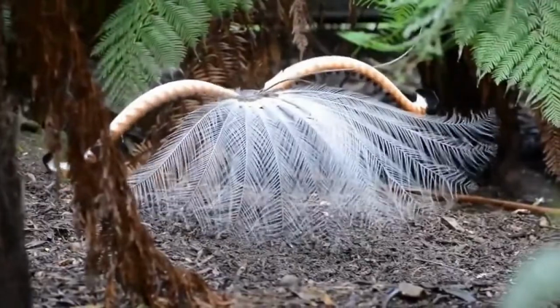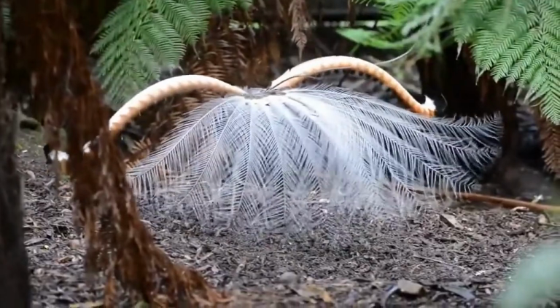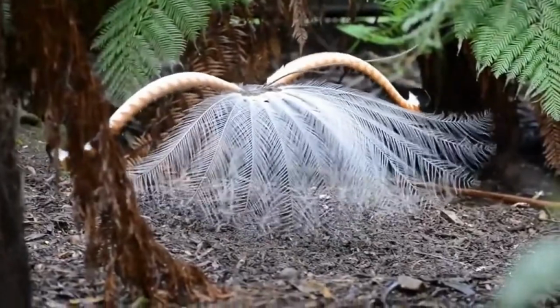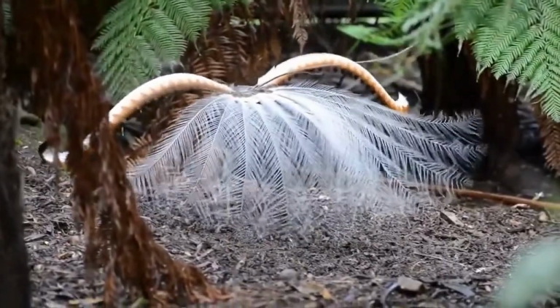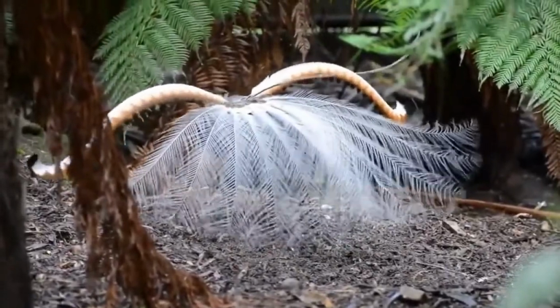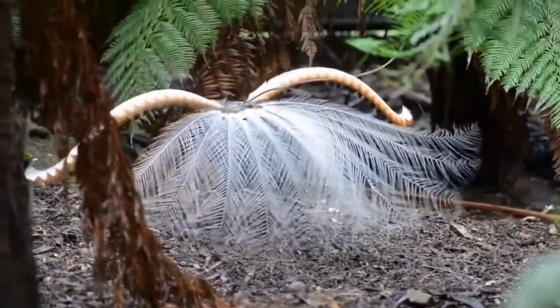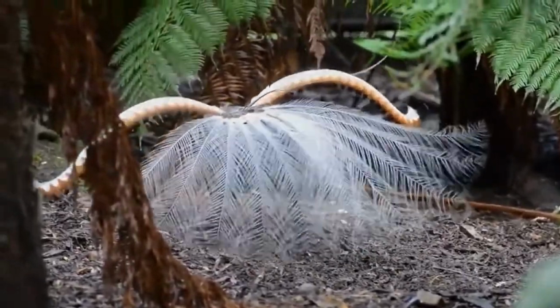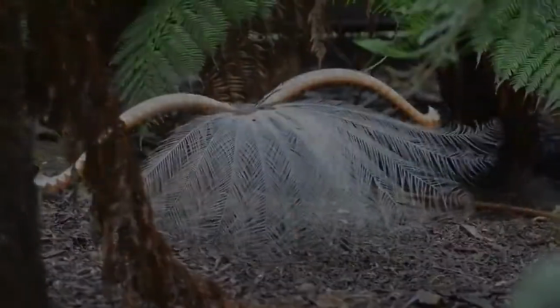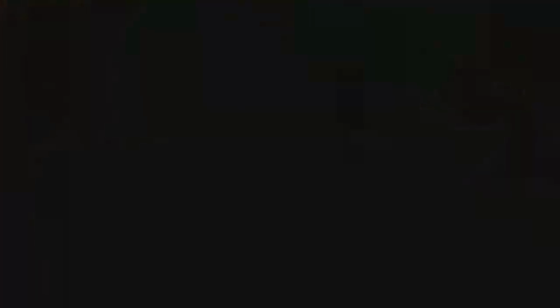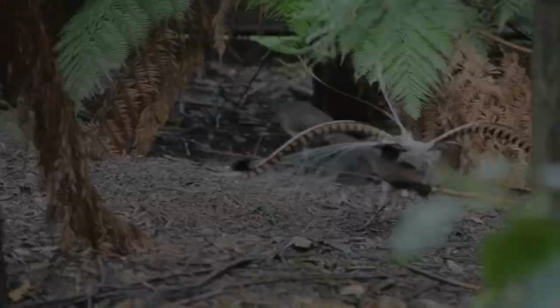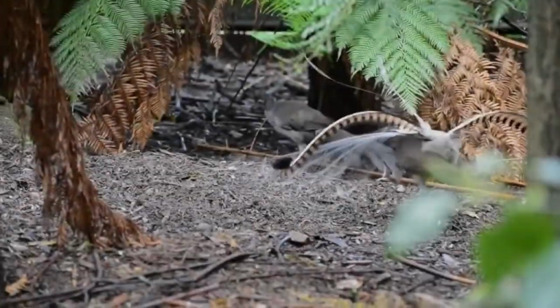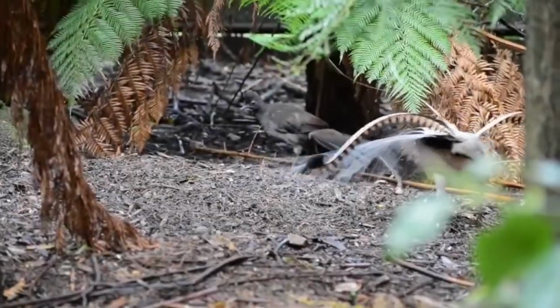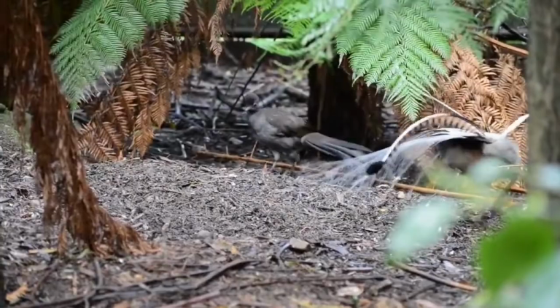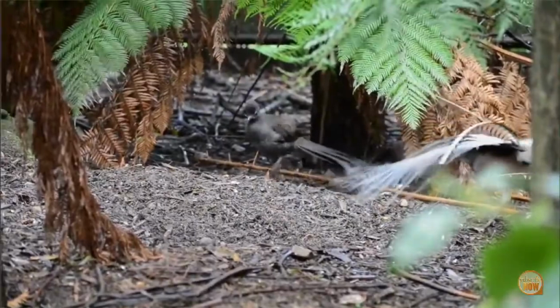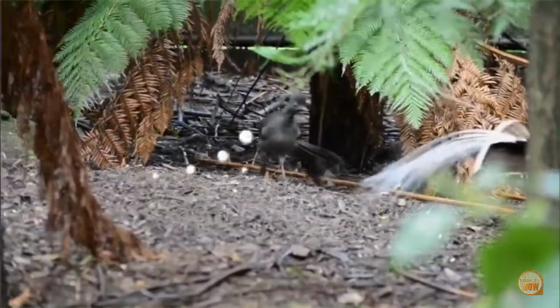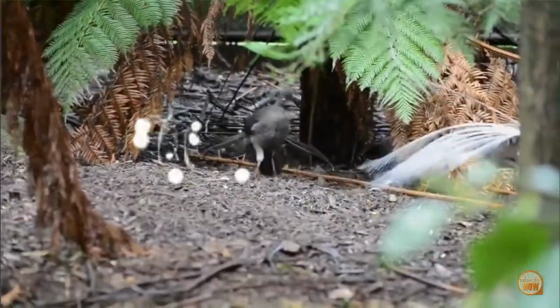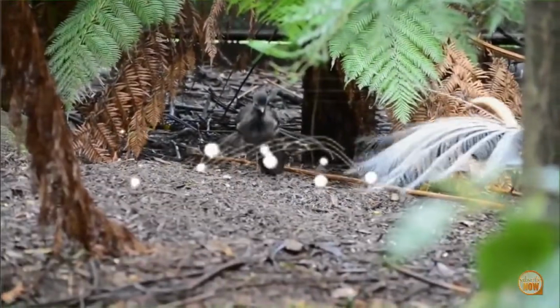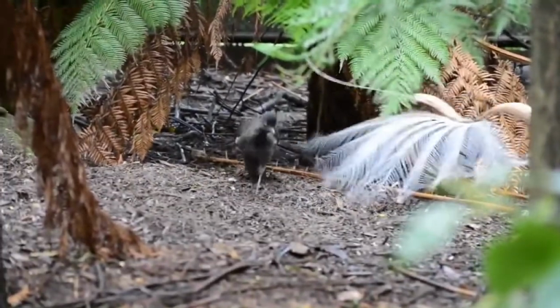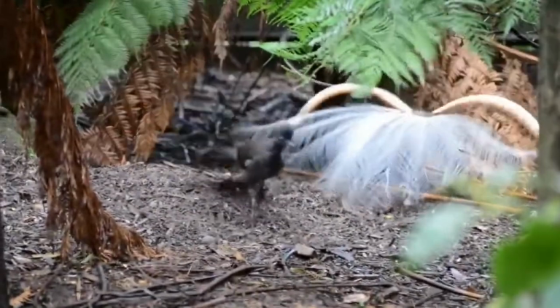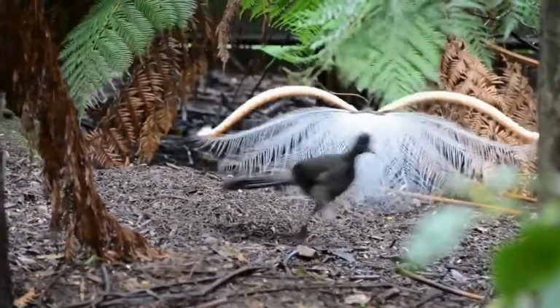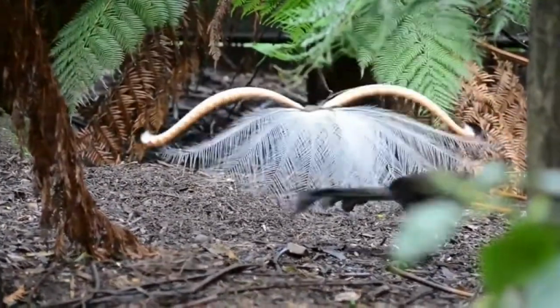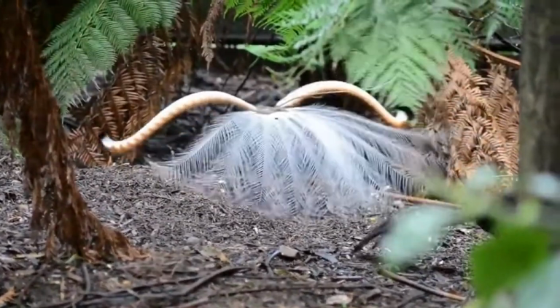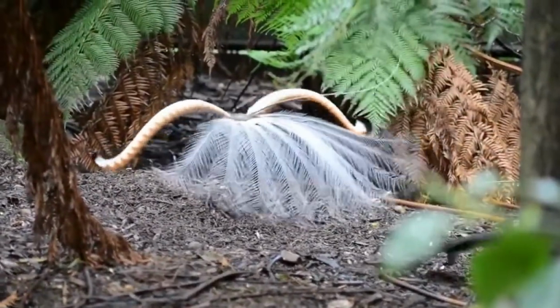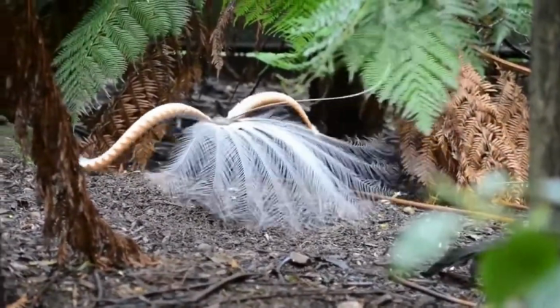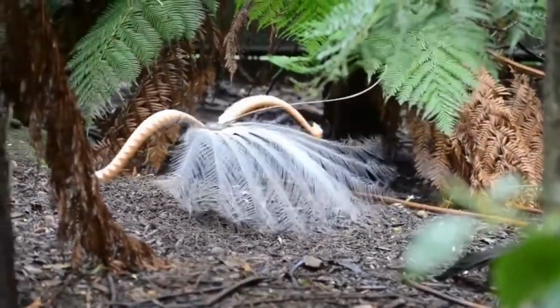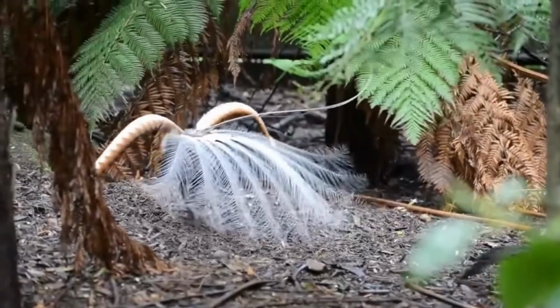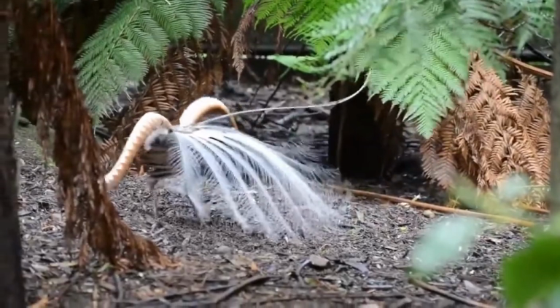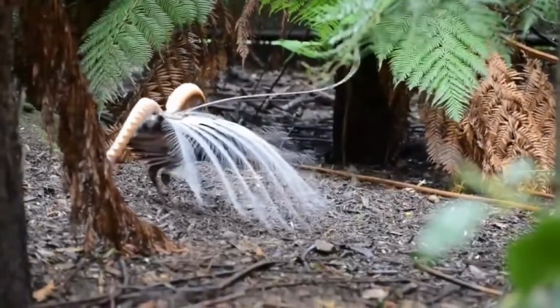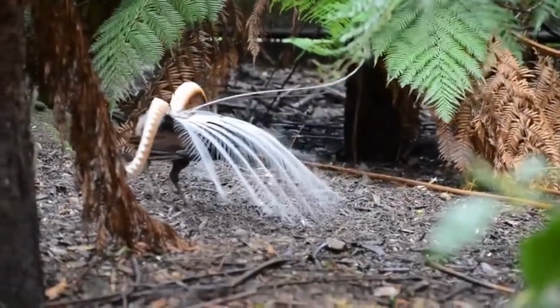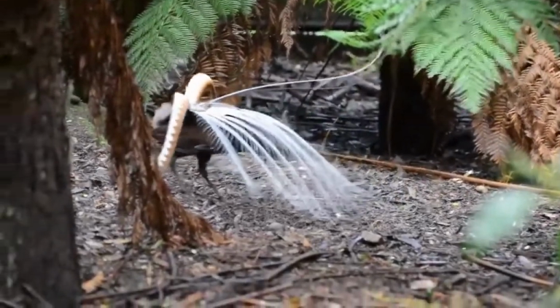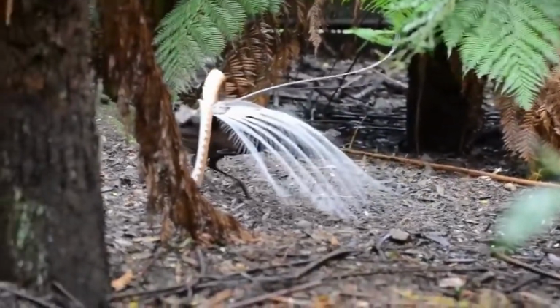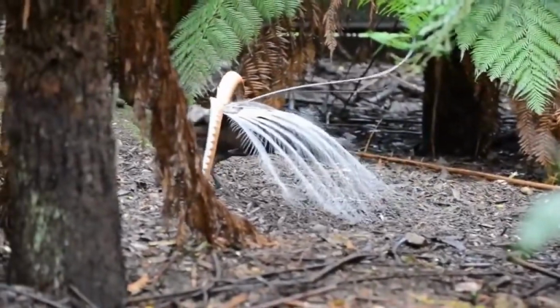Once they've built and decorated their home, they'll generally lay one egg, which hatches in 6 weeks. The young Lyrebird will then live in the nest for the first 6 to 10 weeks of its life. Lyrebirds can live up to 30 years.